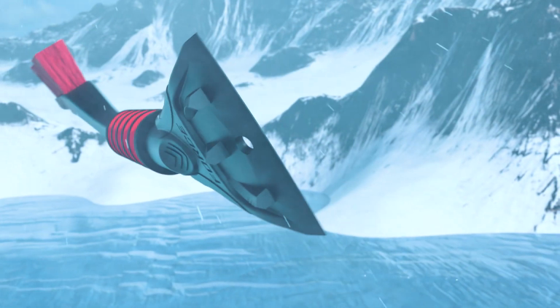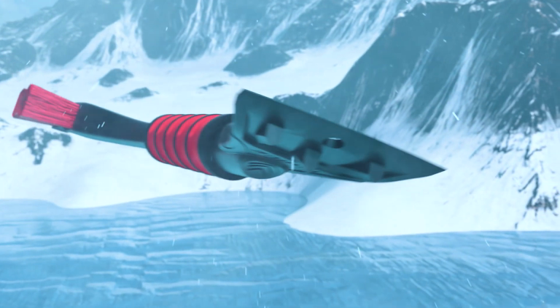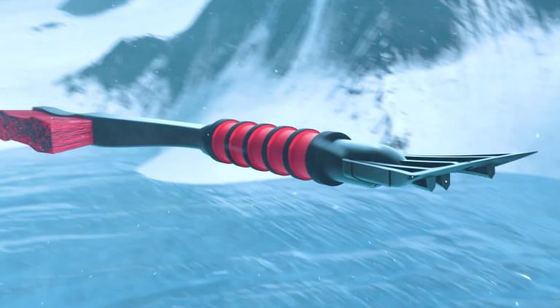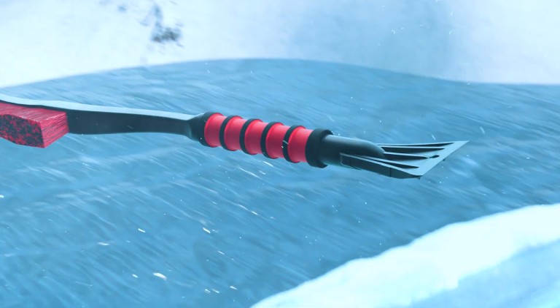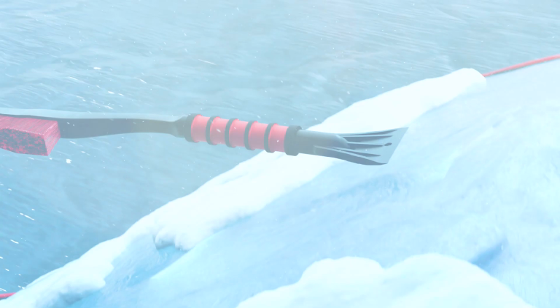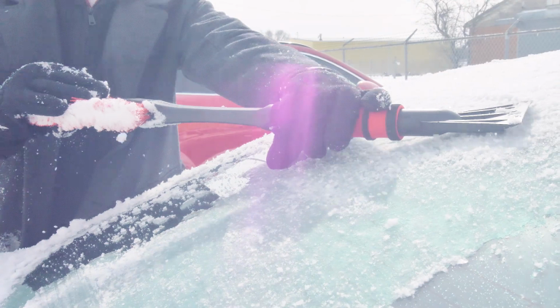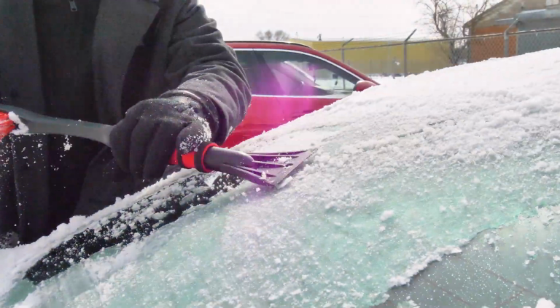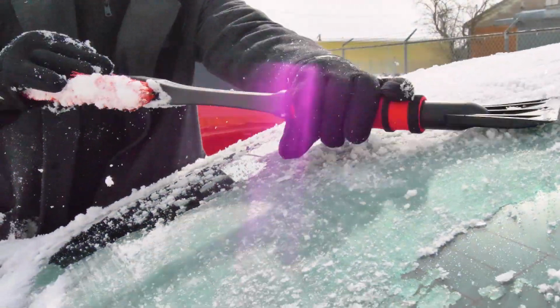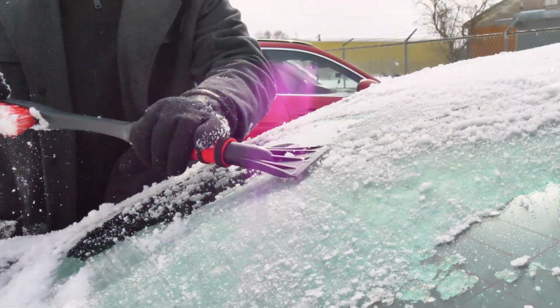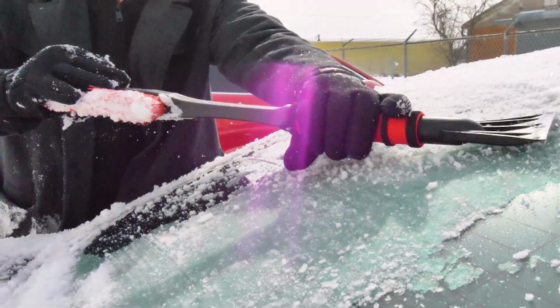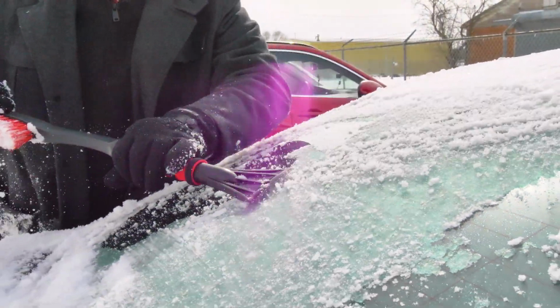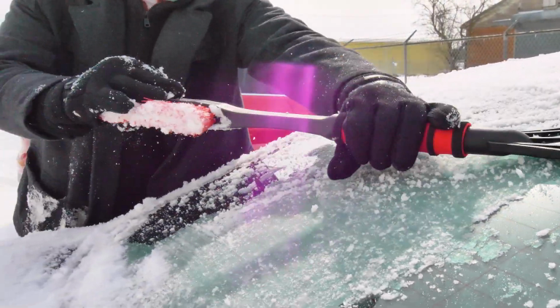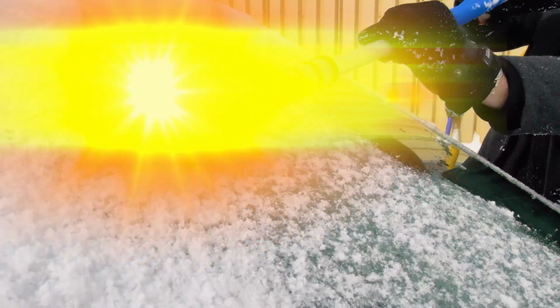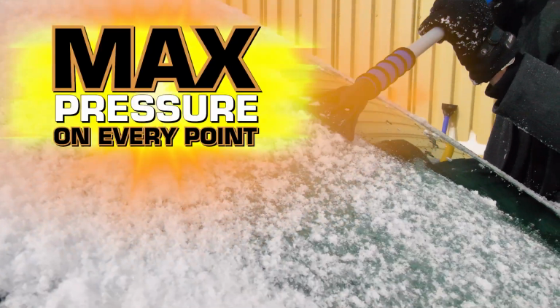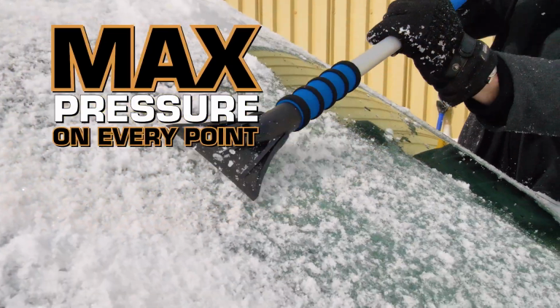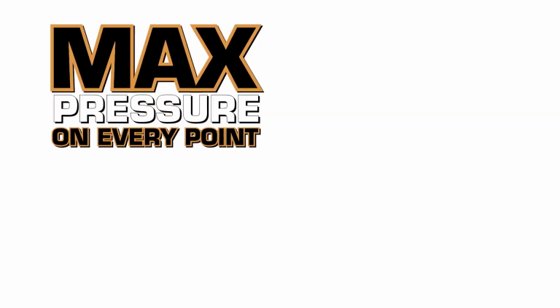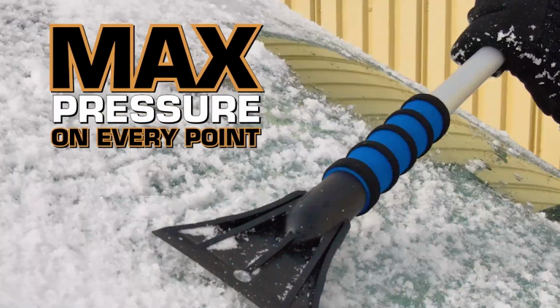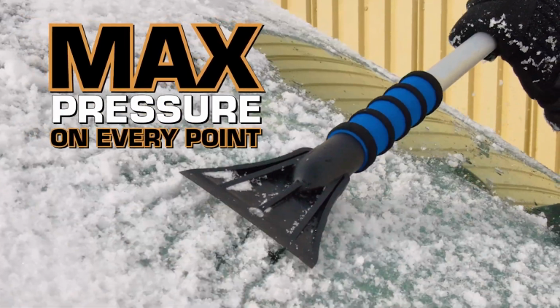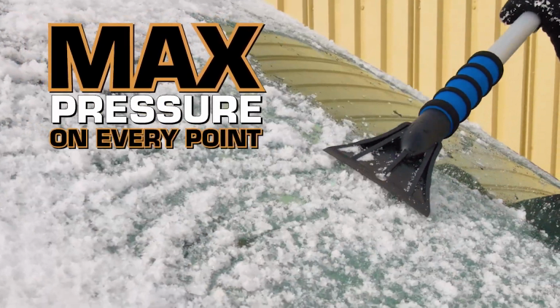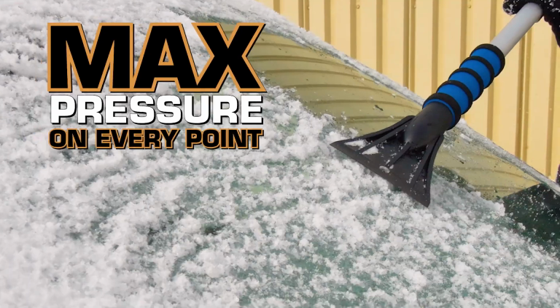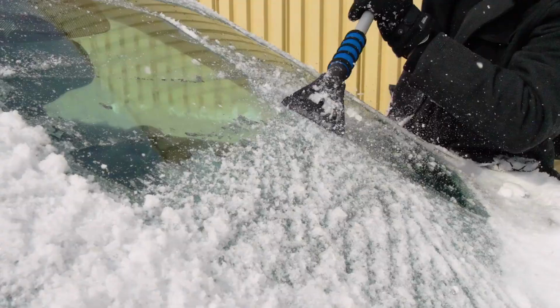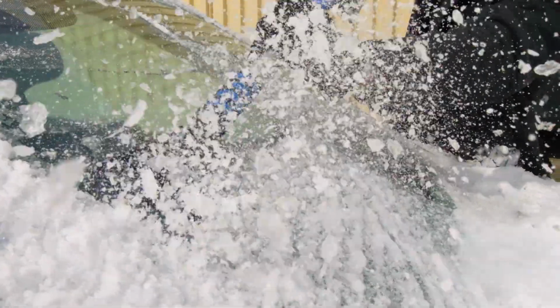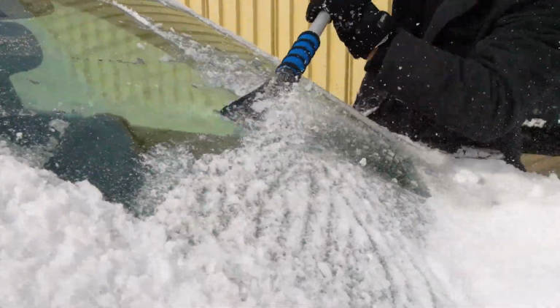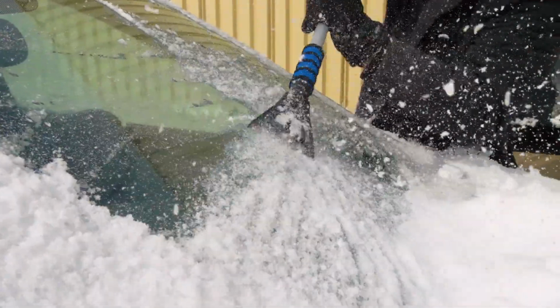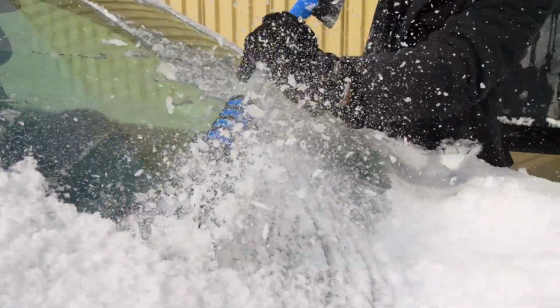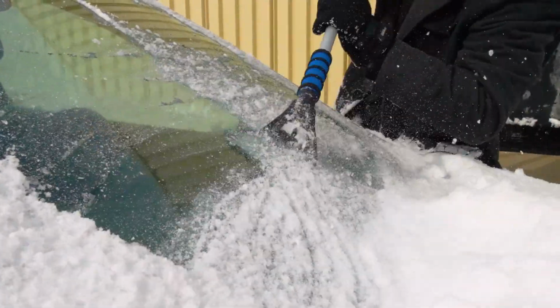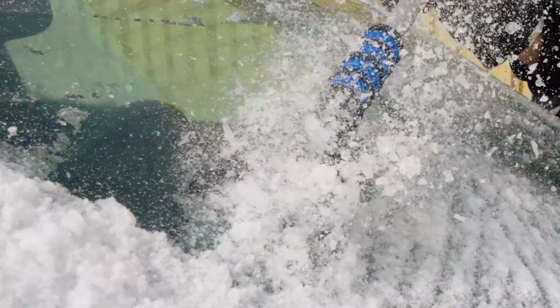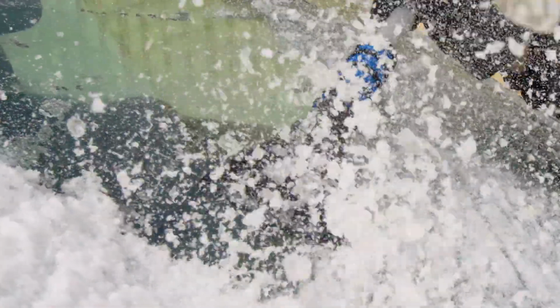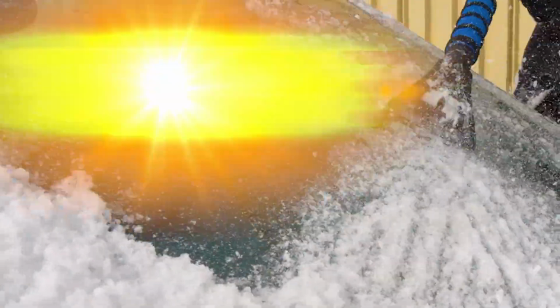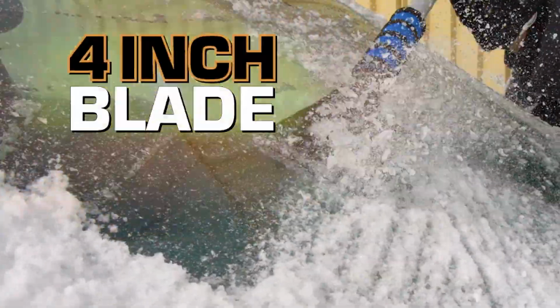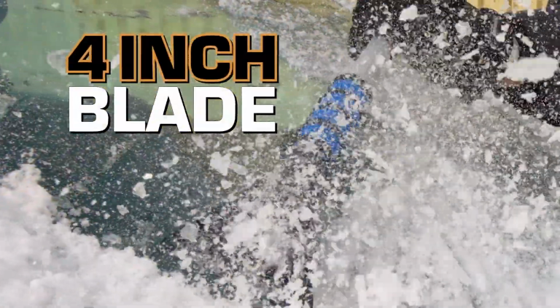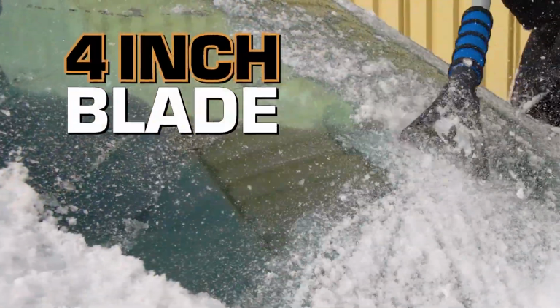the fully functional chipper design, allowing all three ice chipper points to make contact simultaneously, maximizing the amount of pressure to pierce the ice. Once scored, finish off the remaining ice and frost with the heavy-duty 4-inch blade.